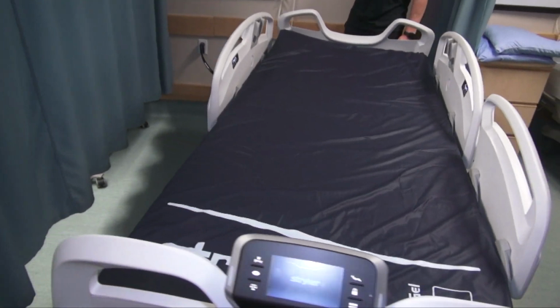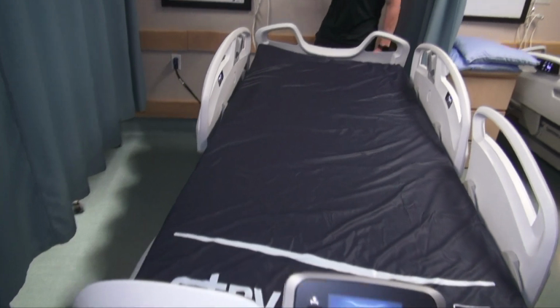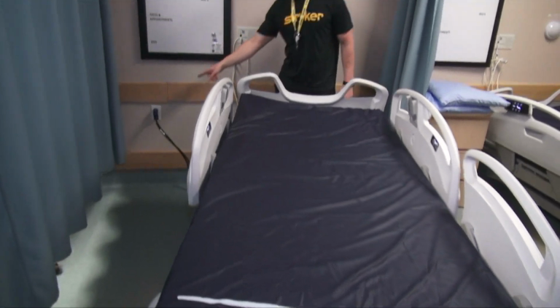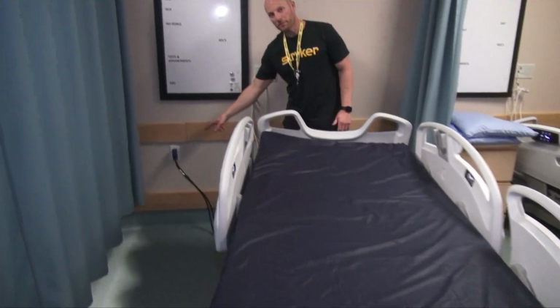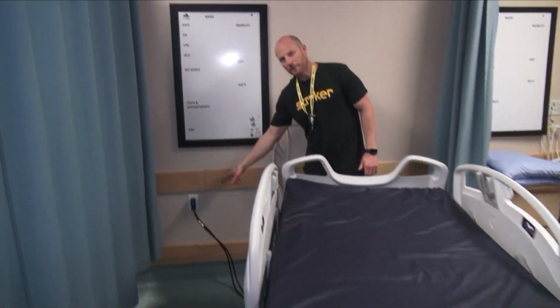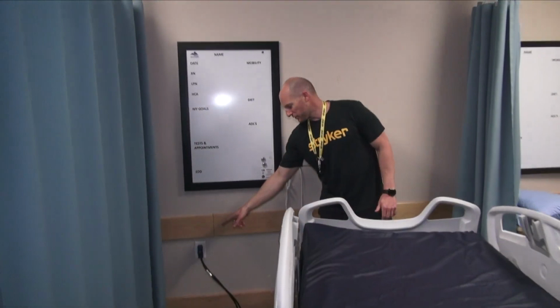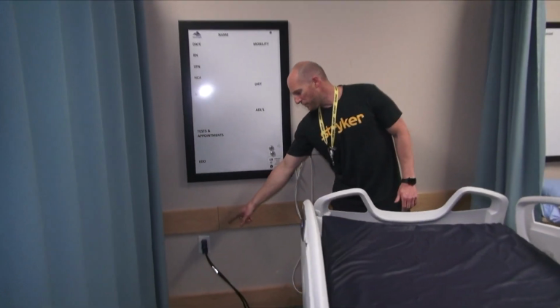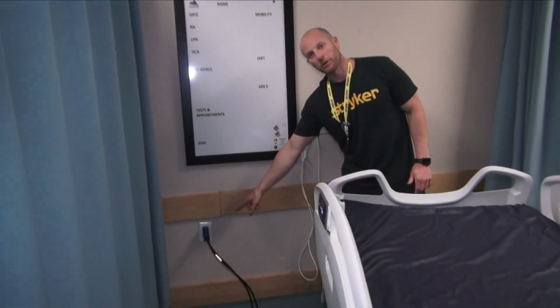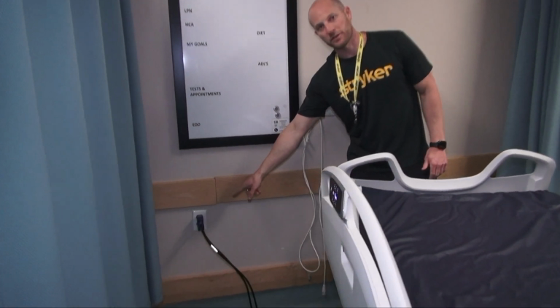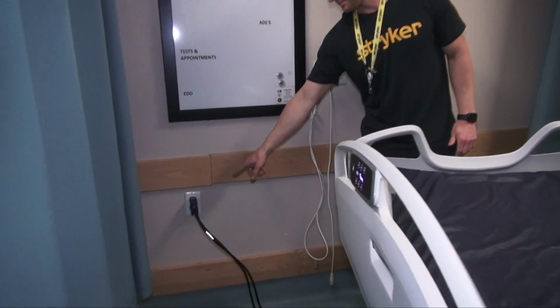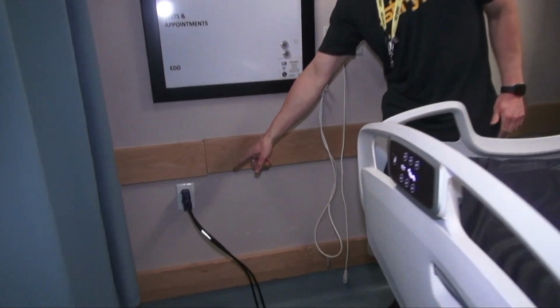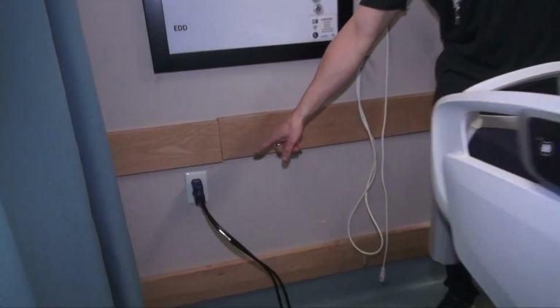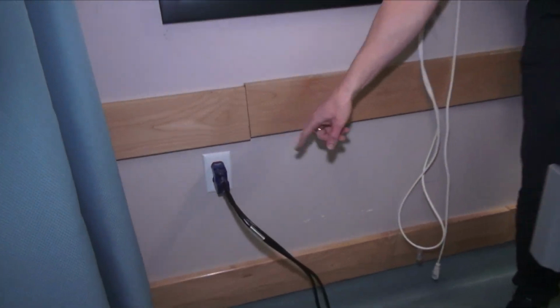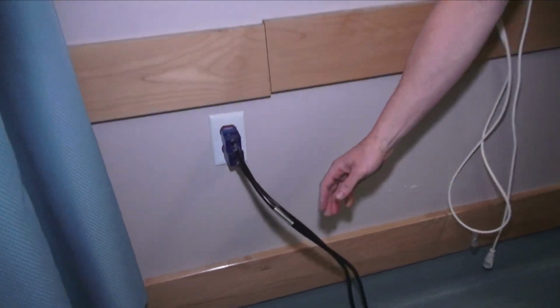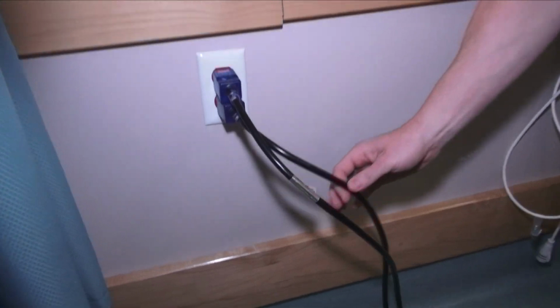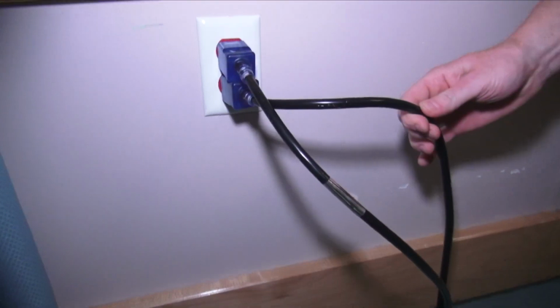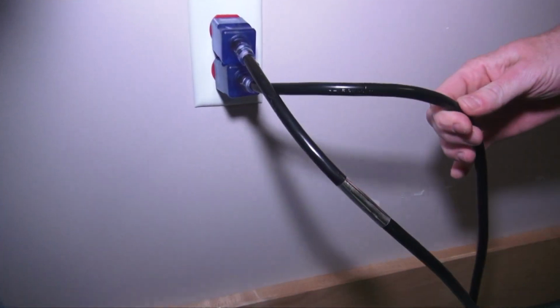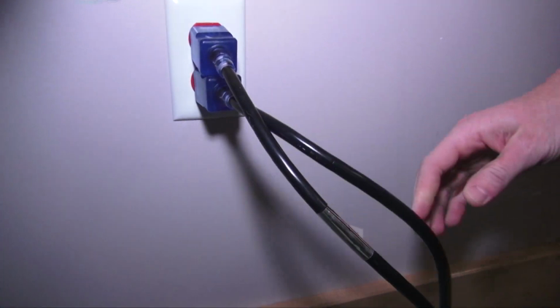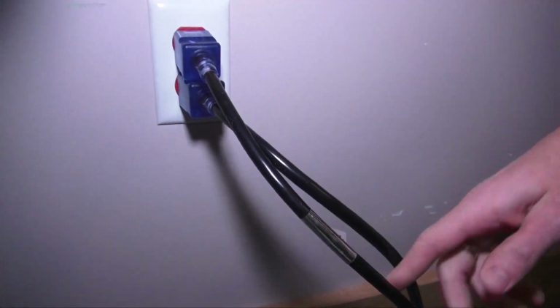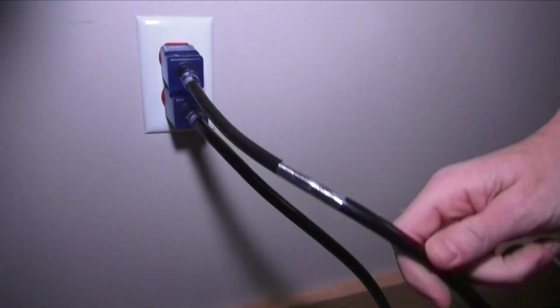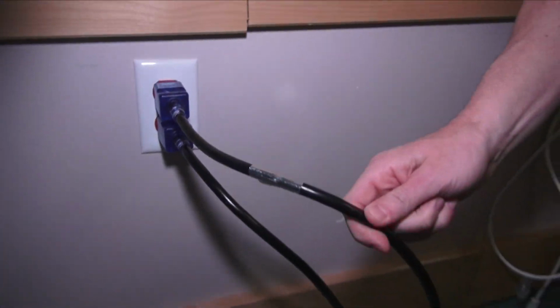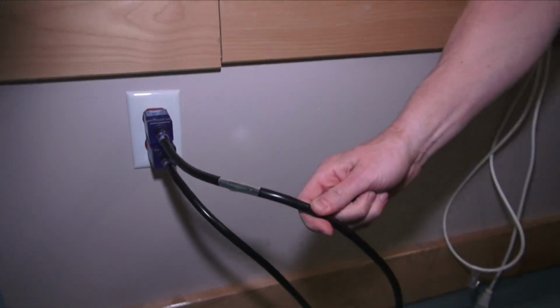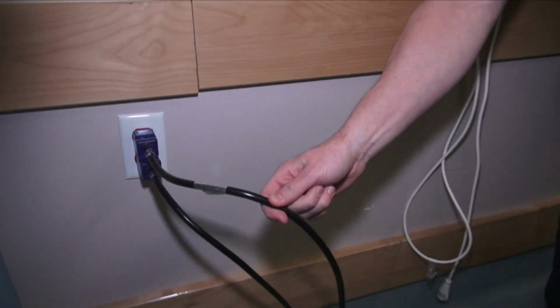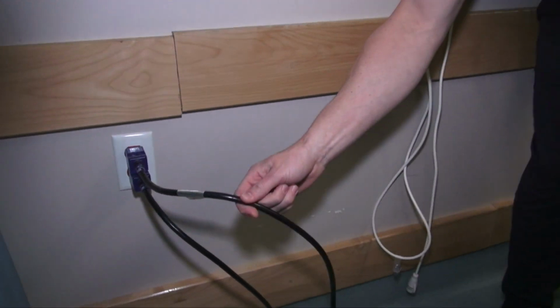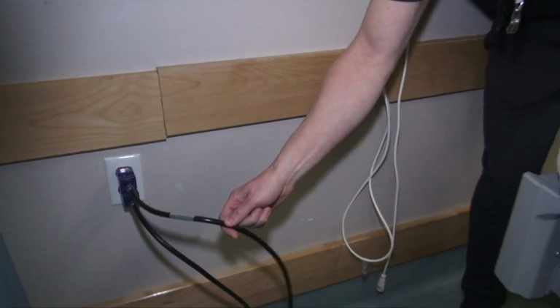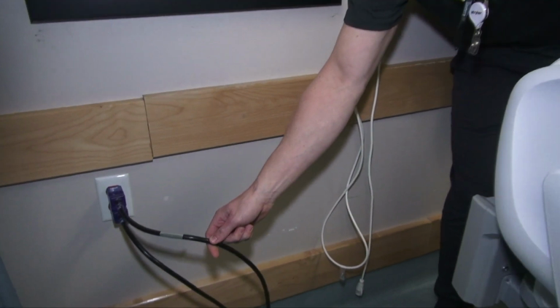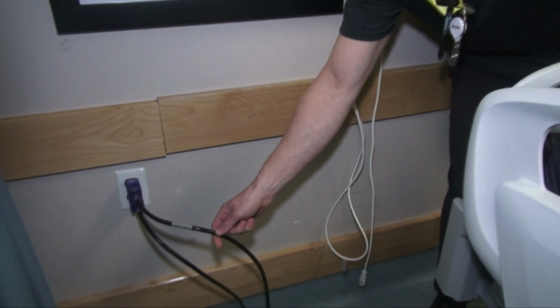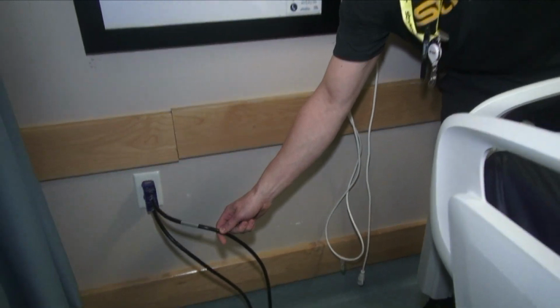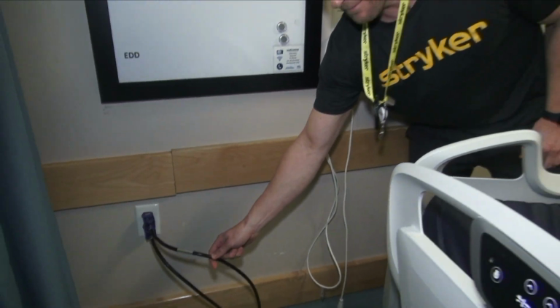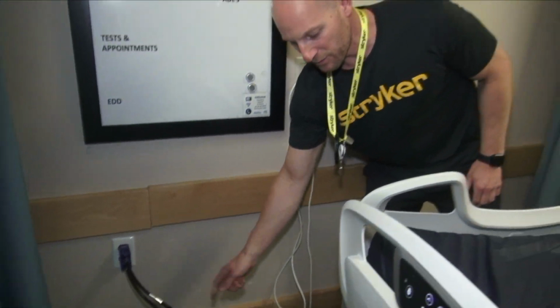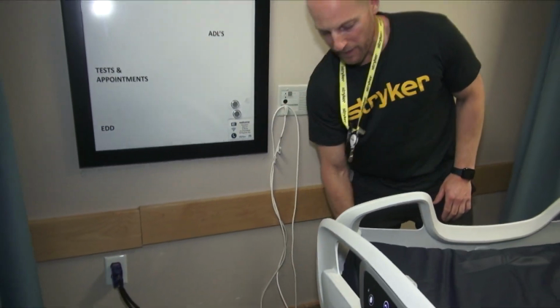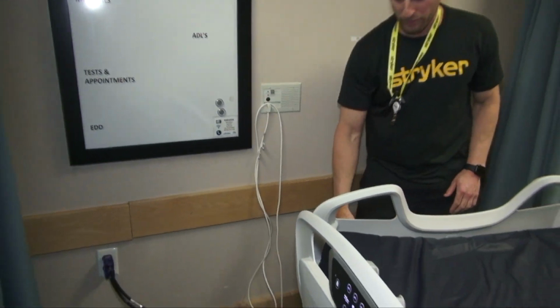Starting from the top, there are two power cords. One powers the bed, the other powers the auxiliary outlet on the end of the bed — we will get there later on. That's why two power cords.